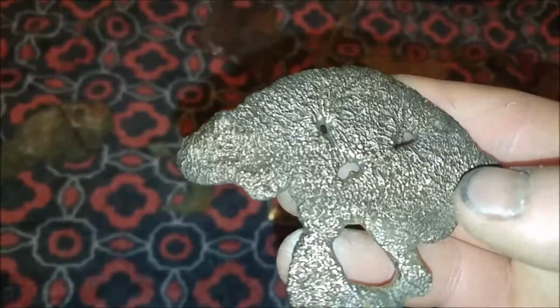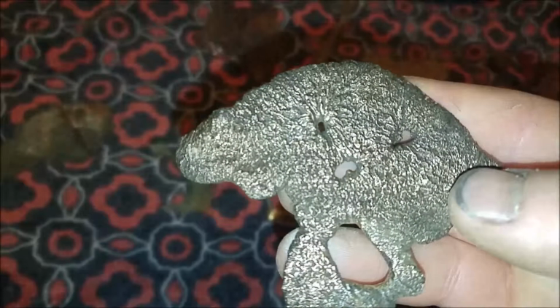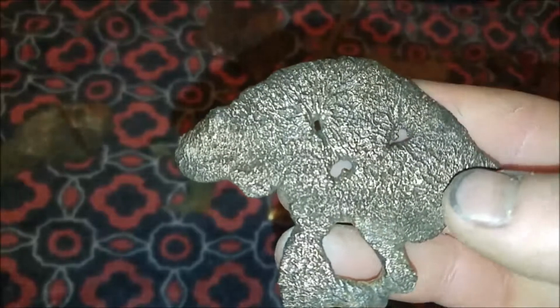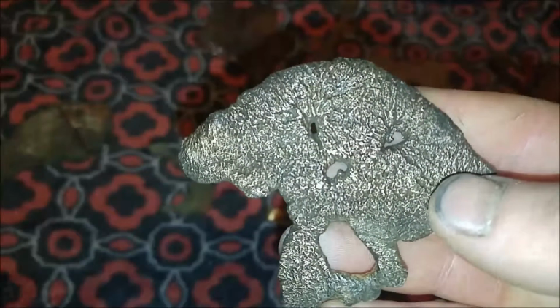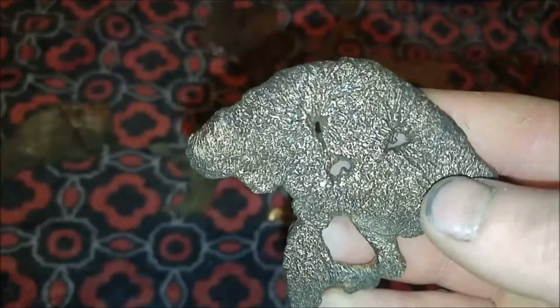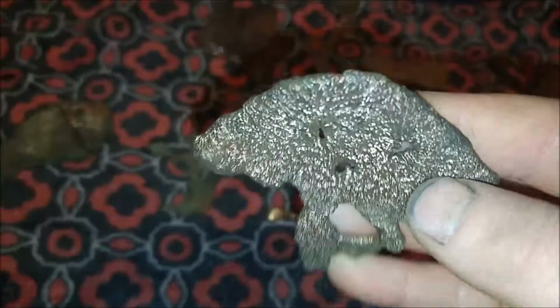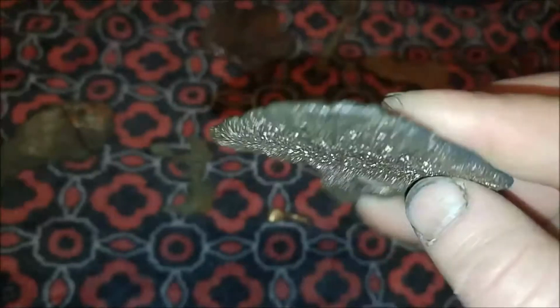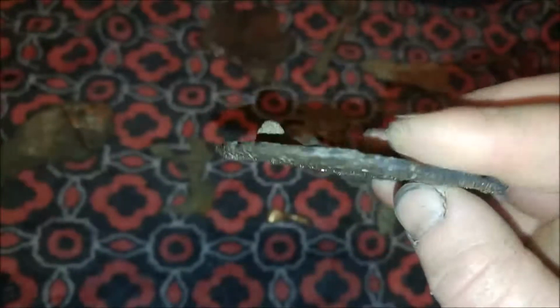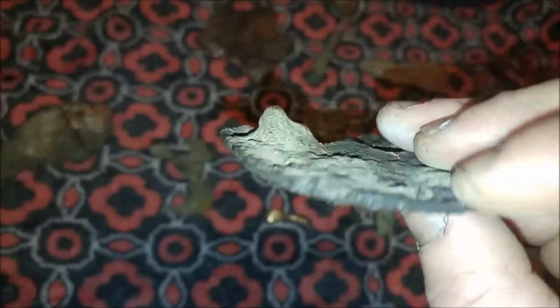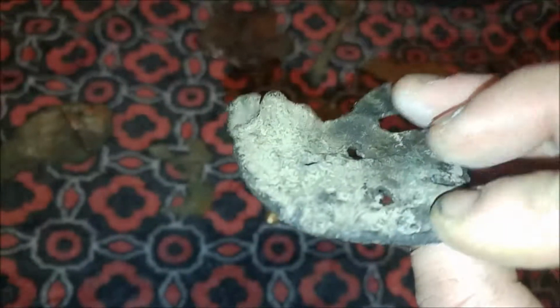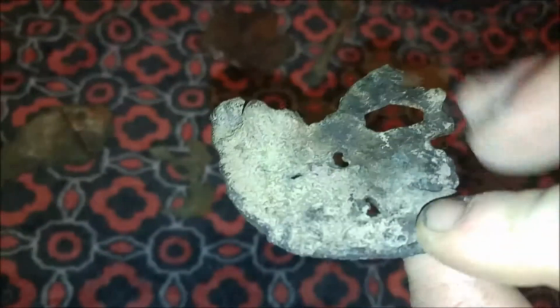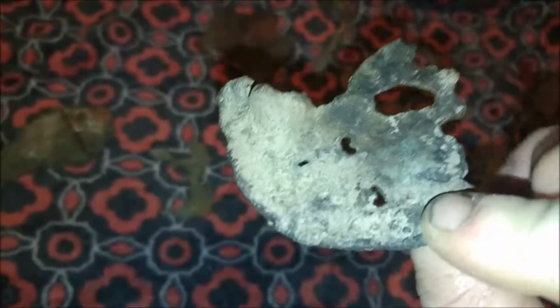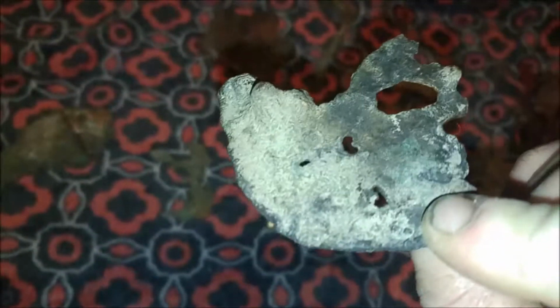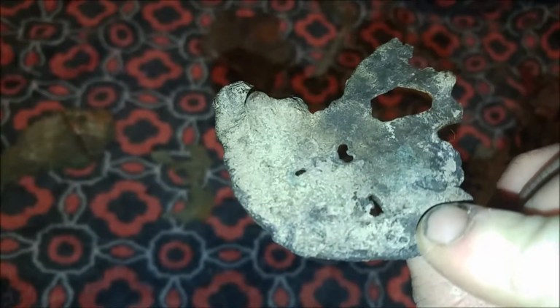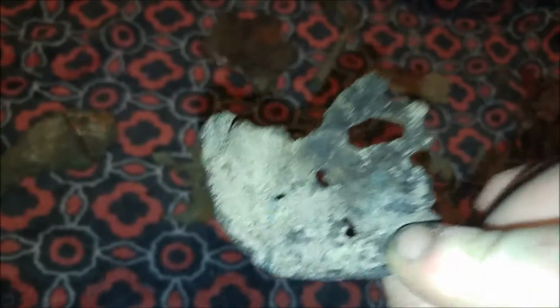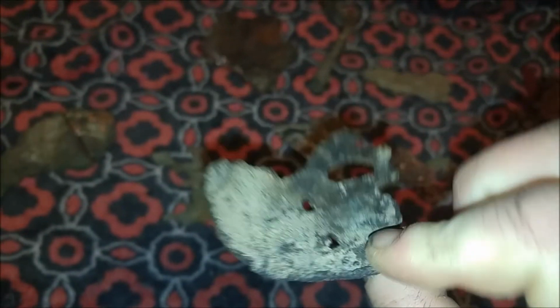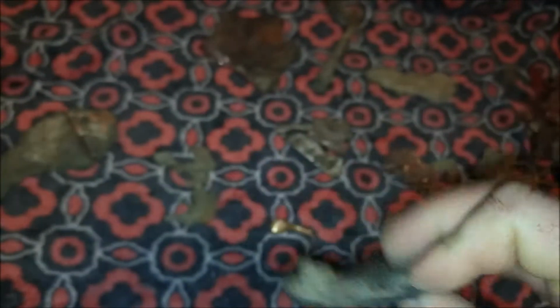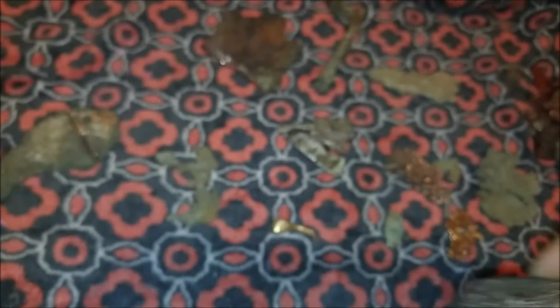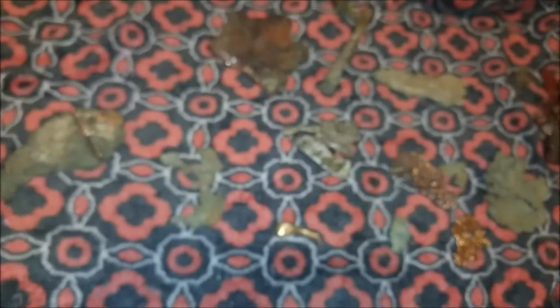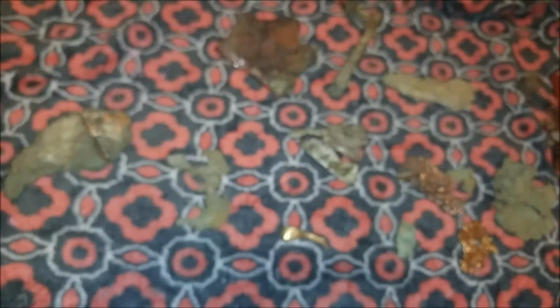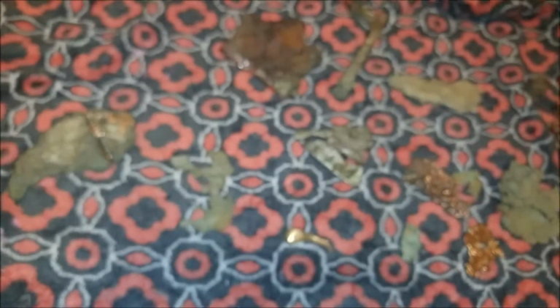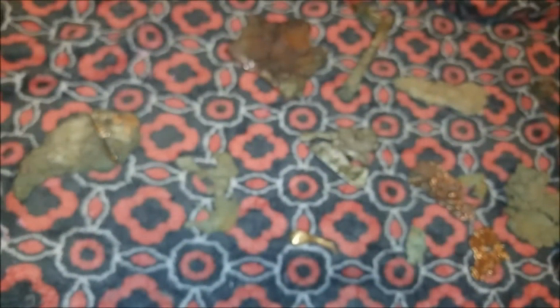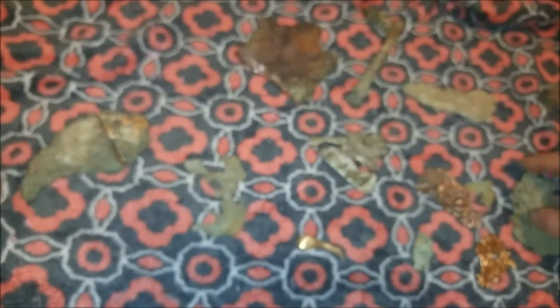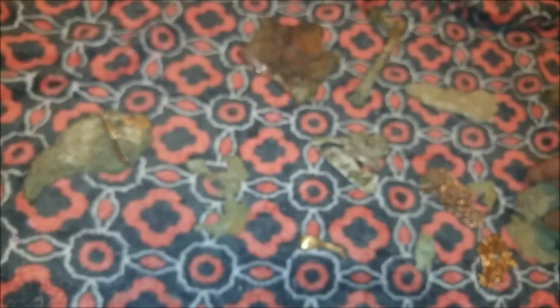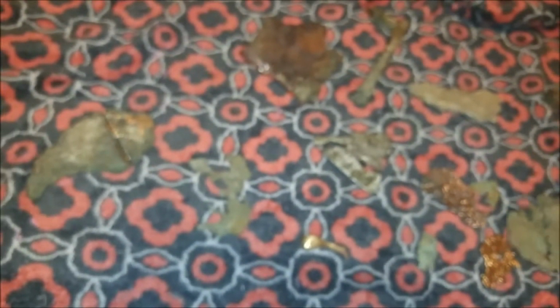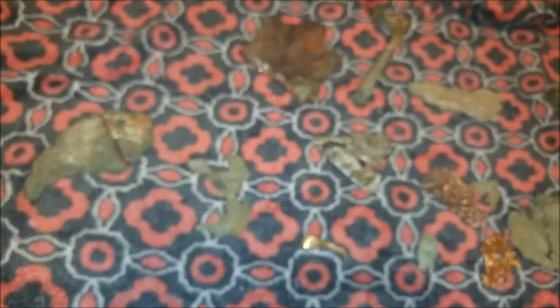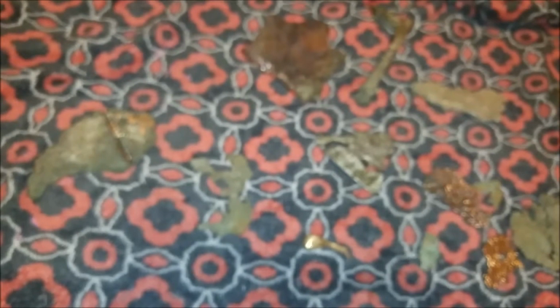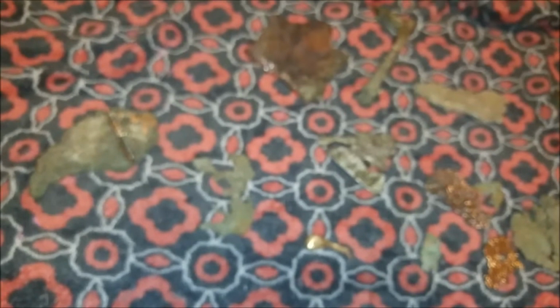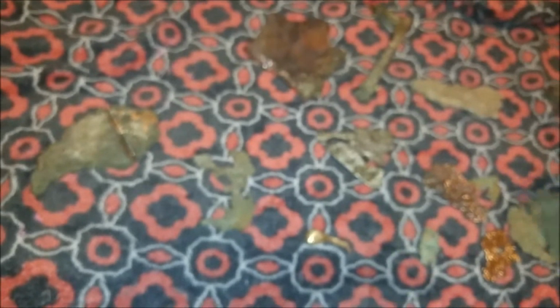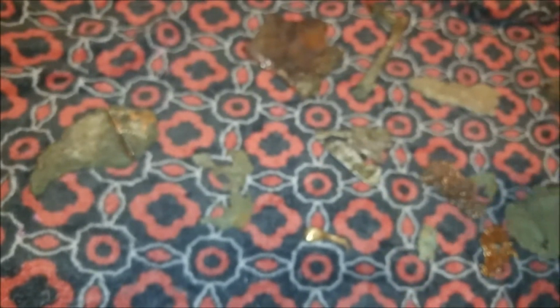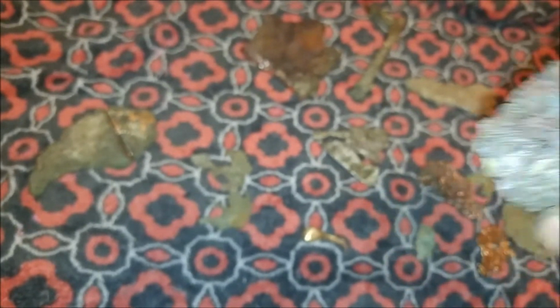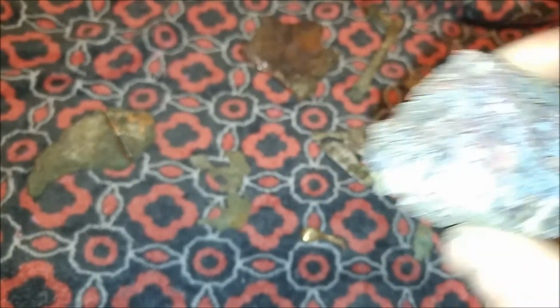This is one of my more favorite pieces of the copper. It kind of has a funny looking face to it and a really weird texture — something that you don't see very often.